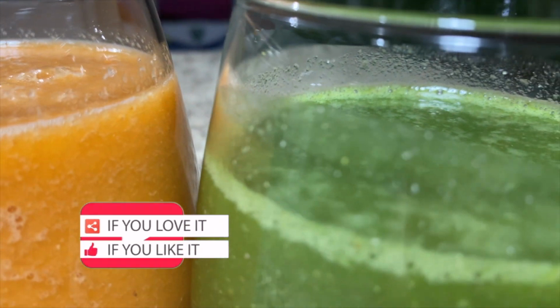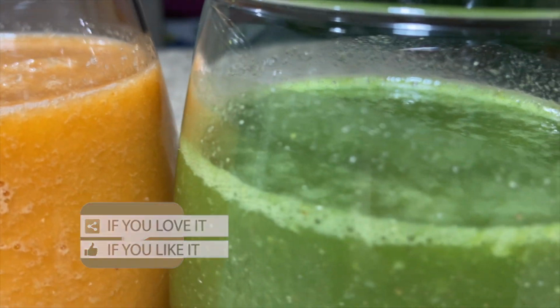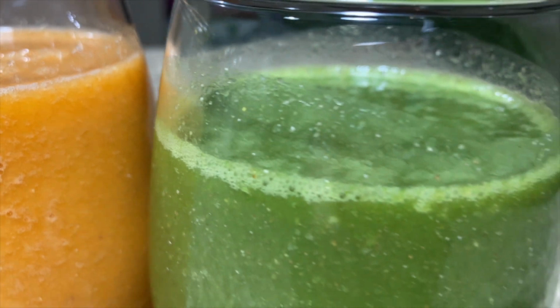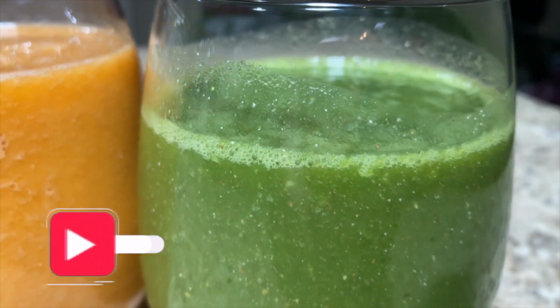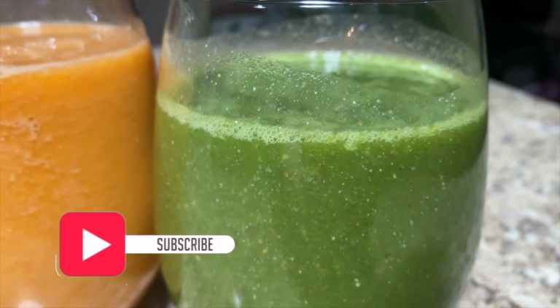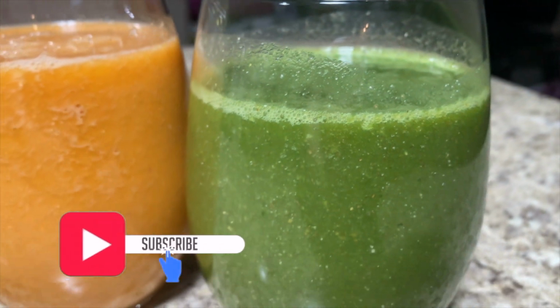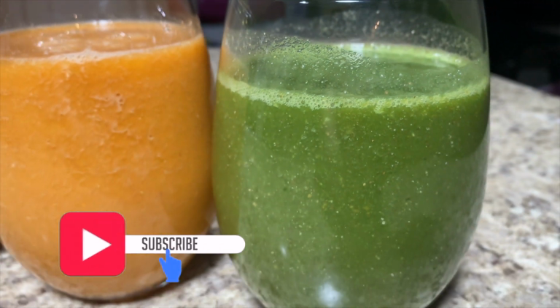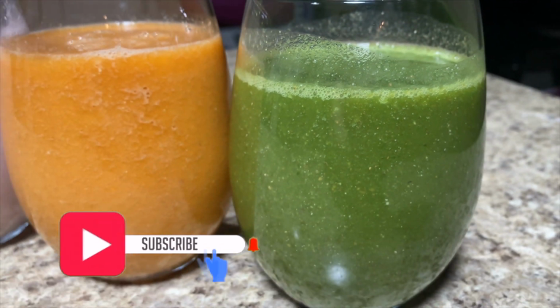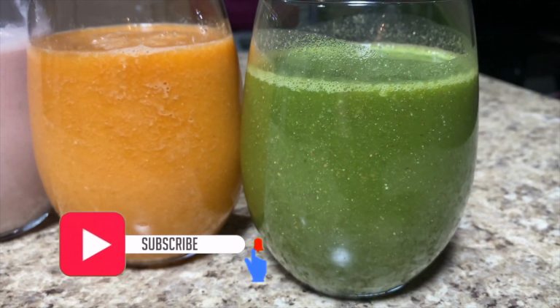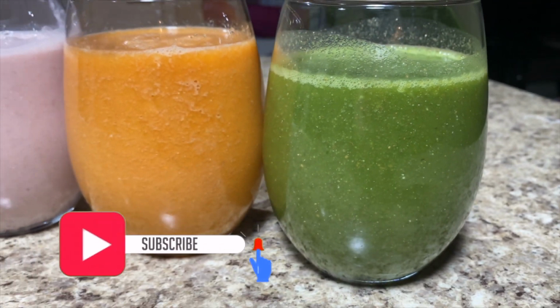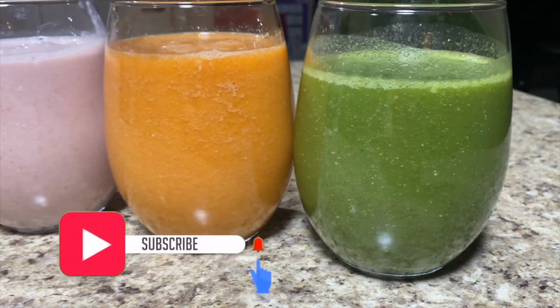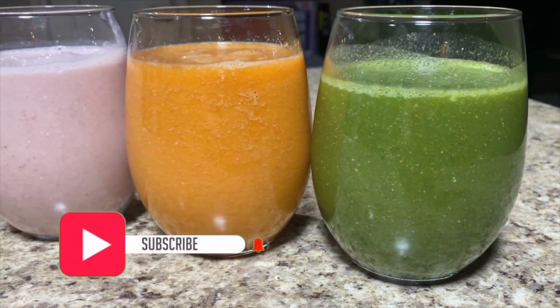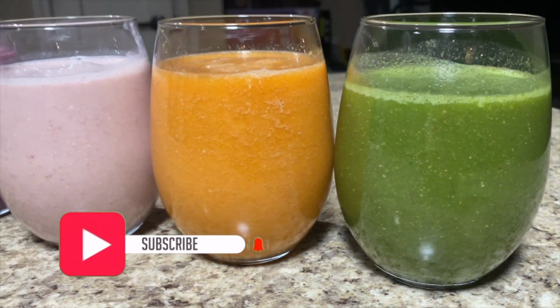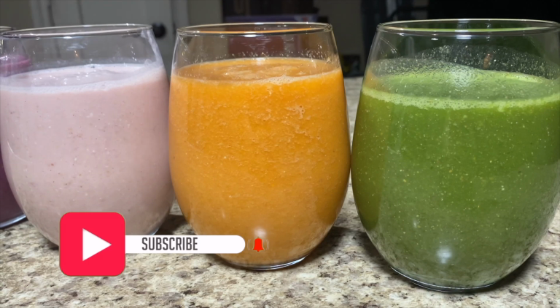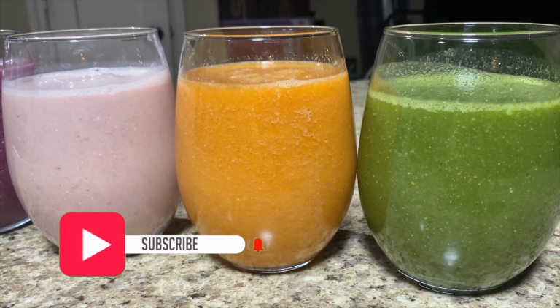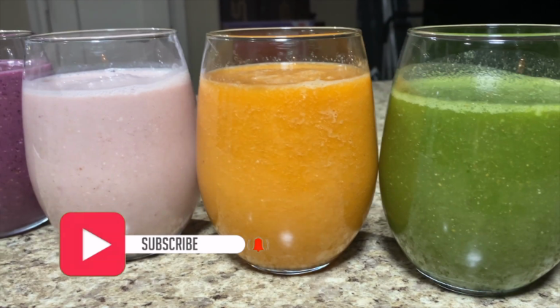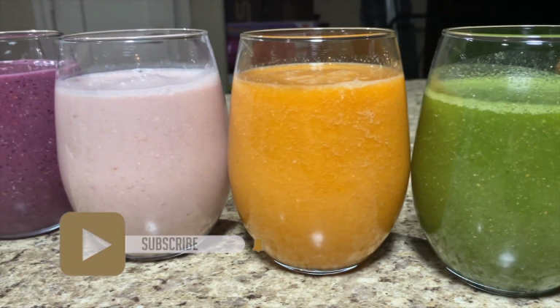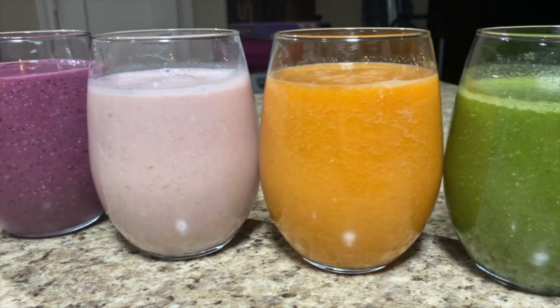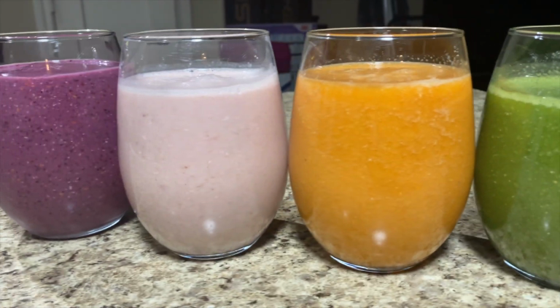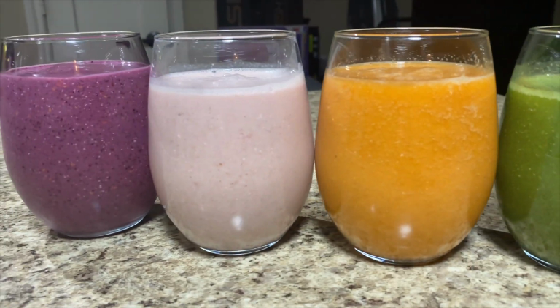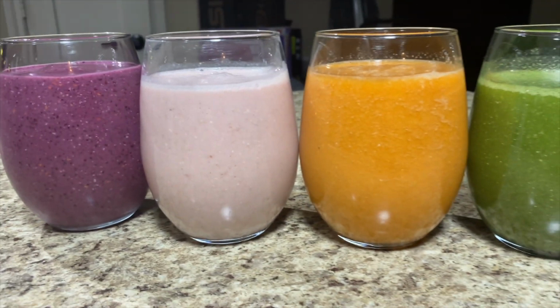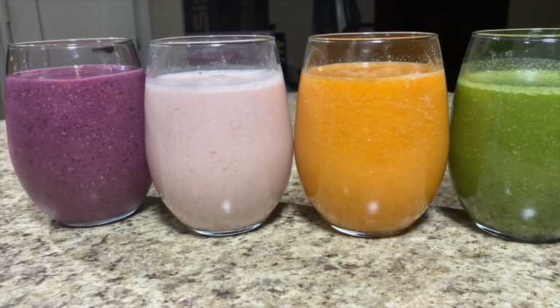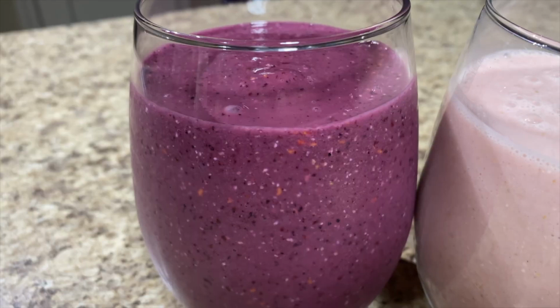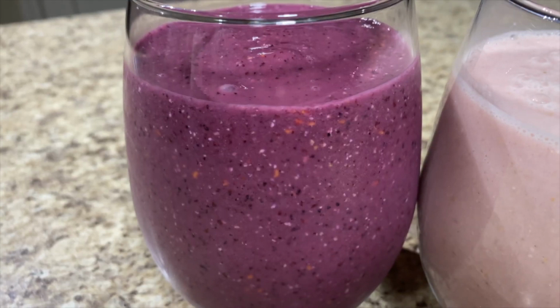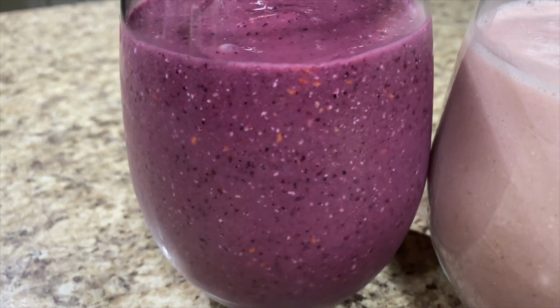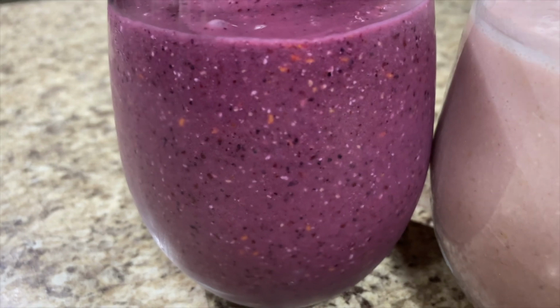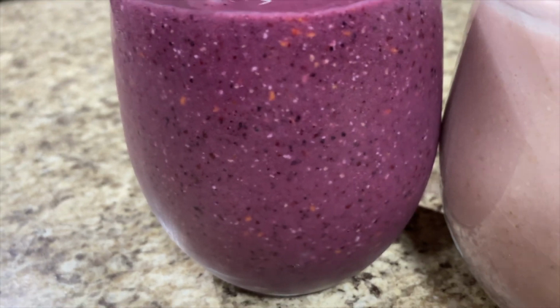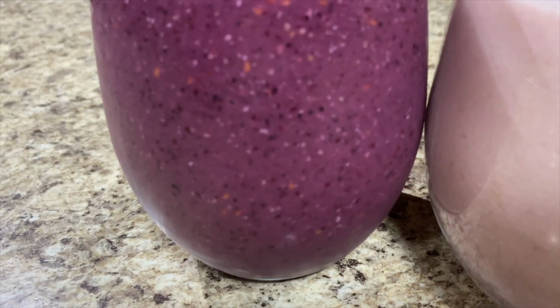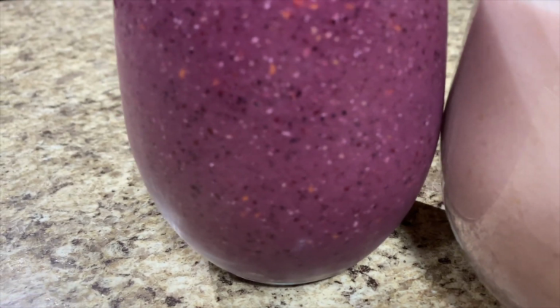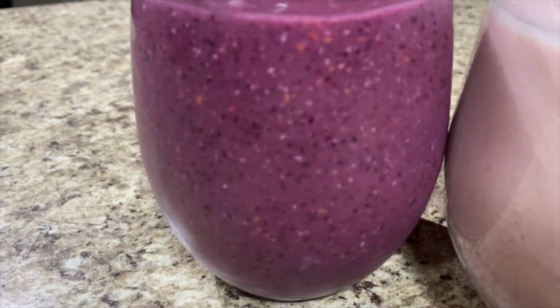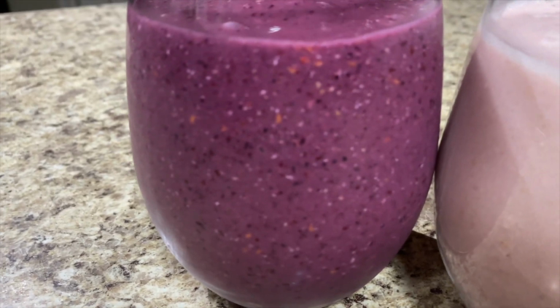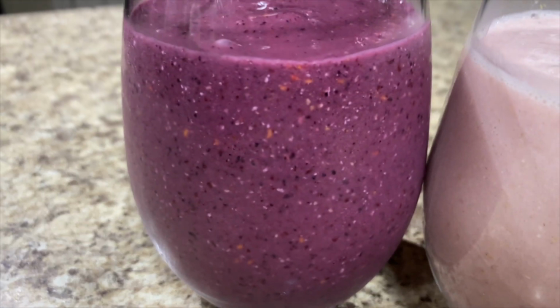All the smoothies I'm going to be showing you guys, you can change them for the quantity. You can add more of something, add less of something, add more ingredients if you want, or remove anything that you don't want. As always with my recipes, you can change them to however it feels better for you.